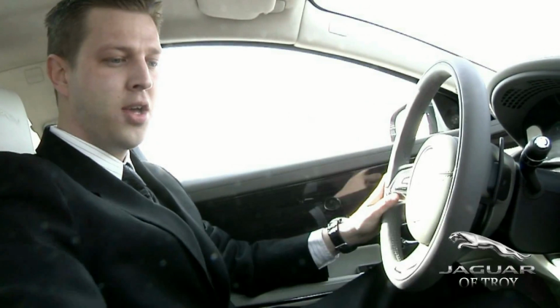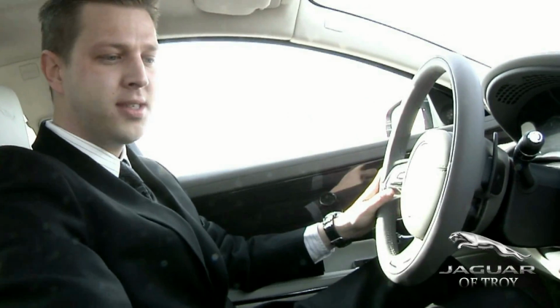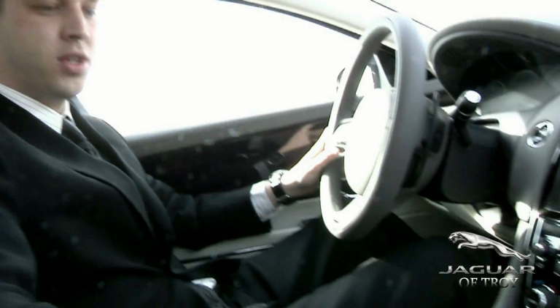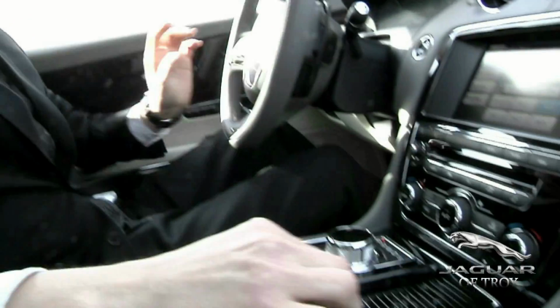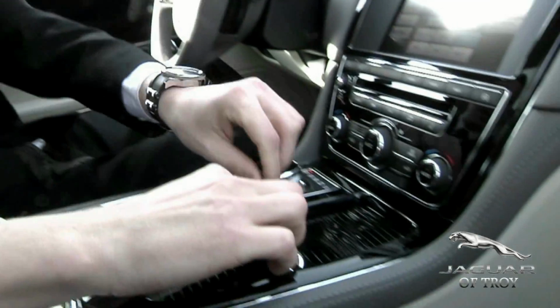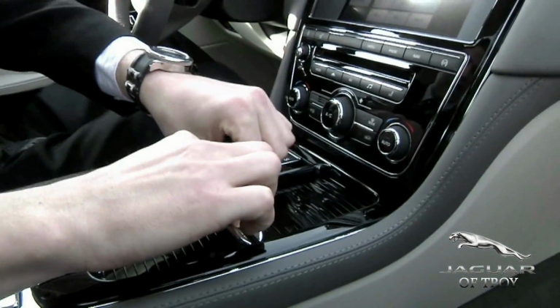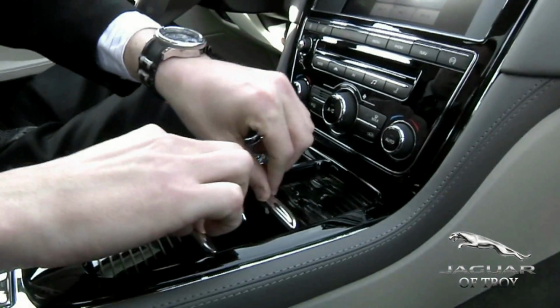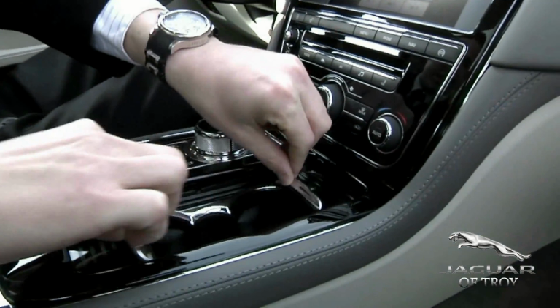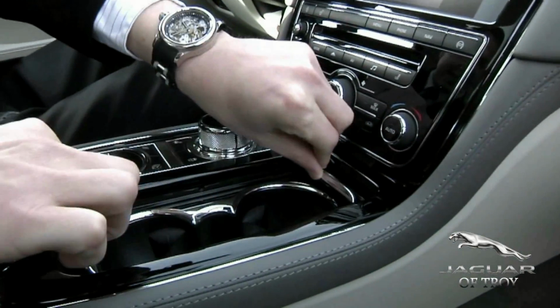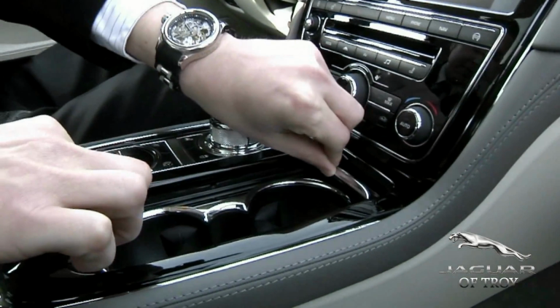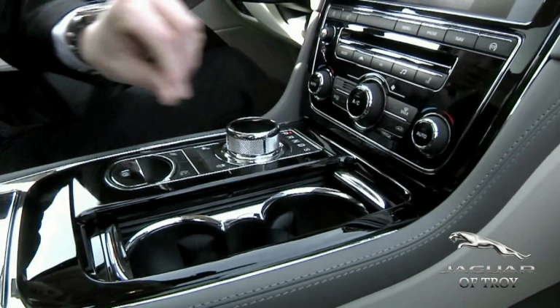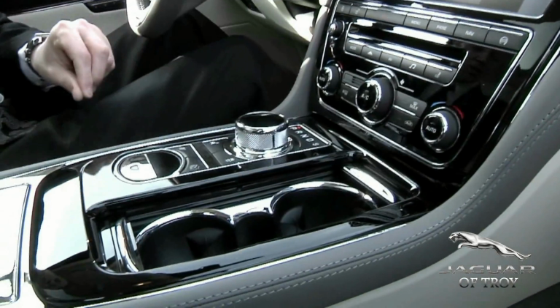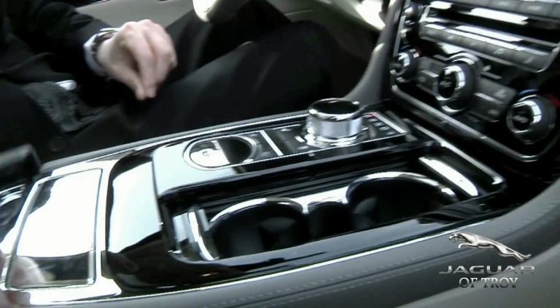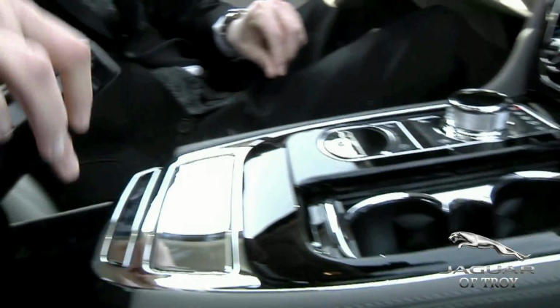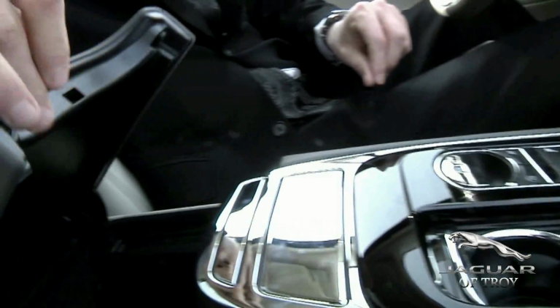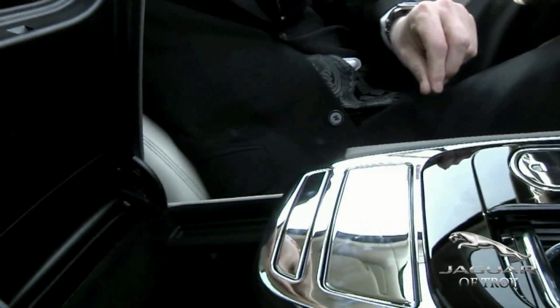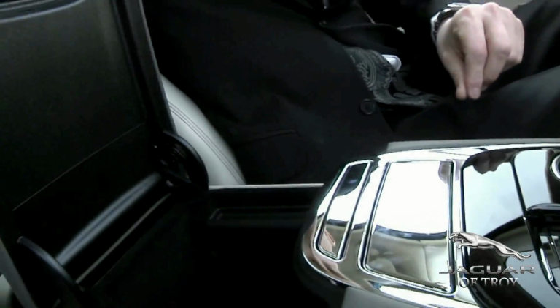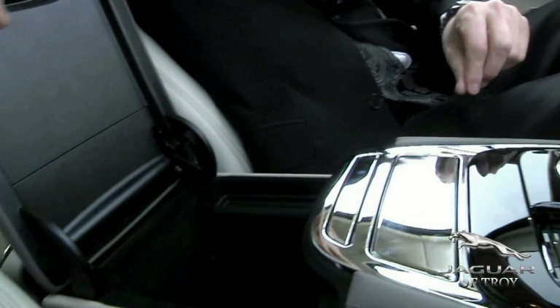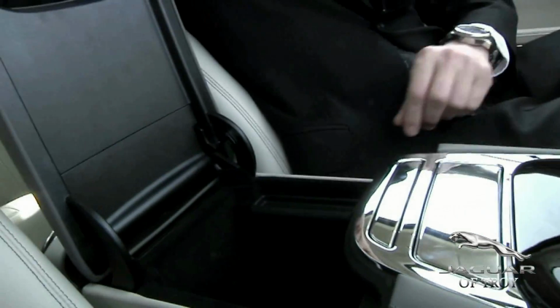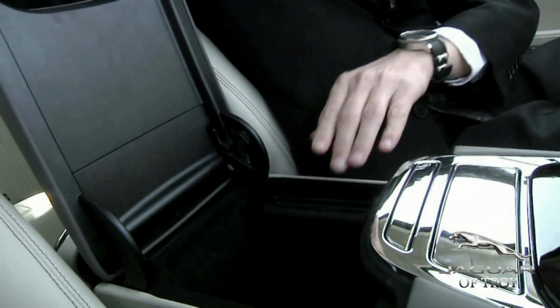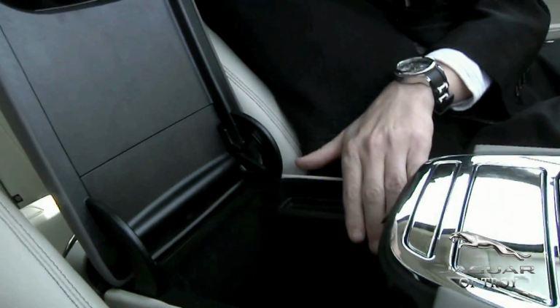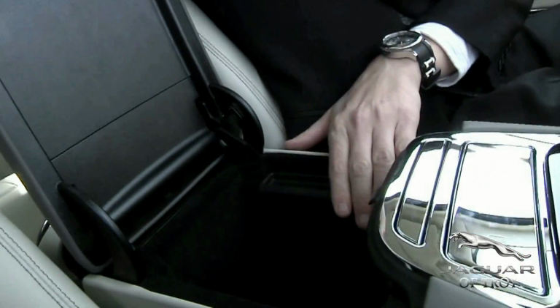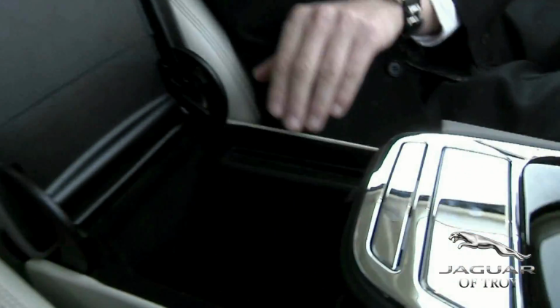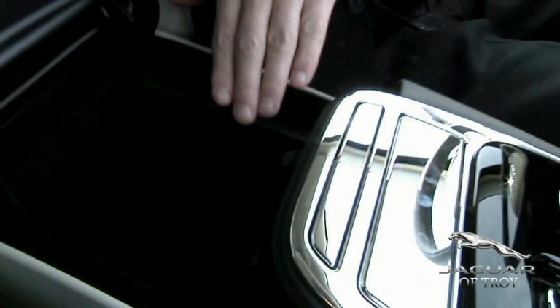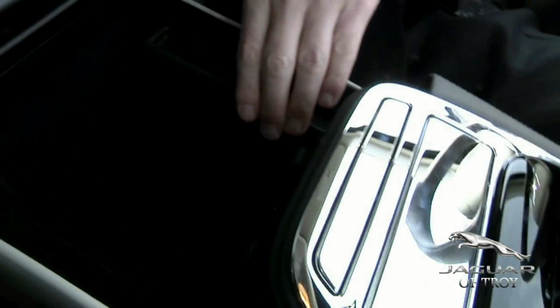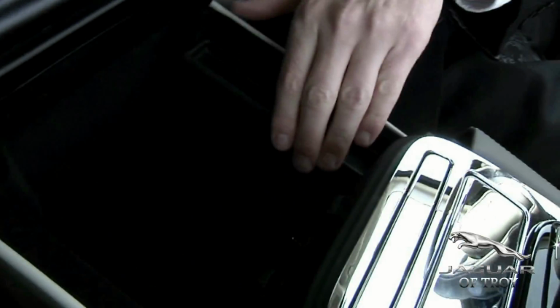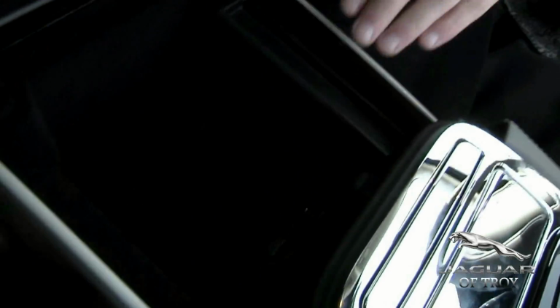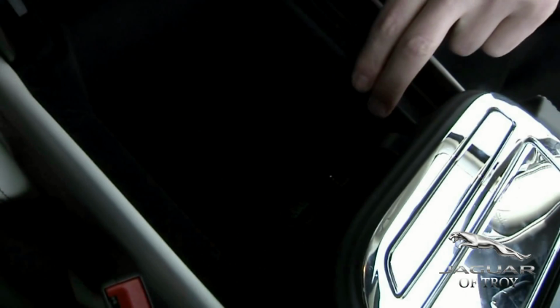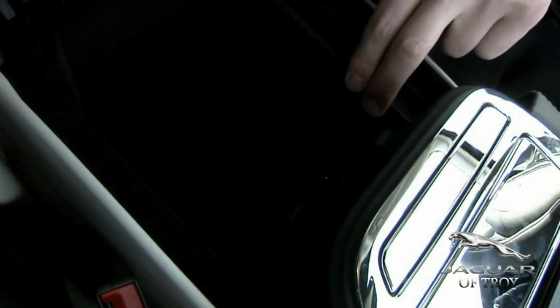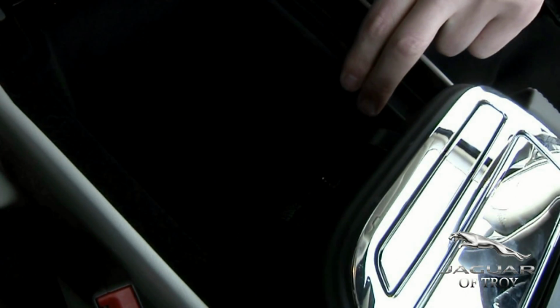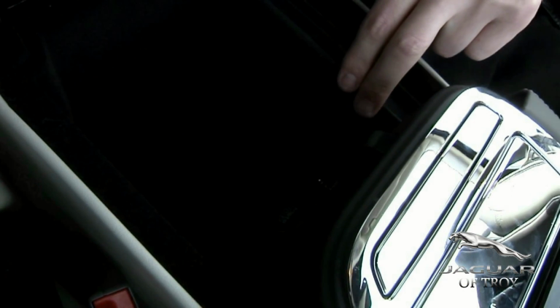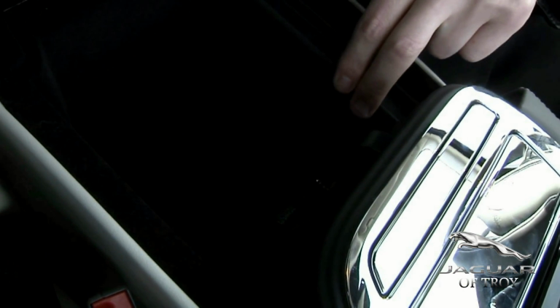You'll notice with Jaguar everything slides and opens very easily — one touch everything. Simply look inside: you have your full power outlets, your USB, and you also have an auxiliary outlet as well.